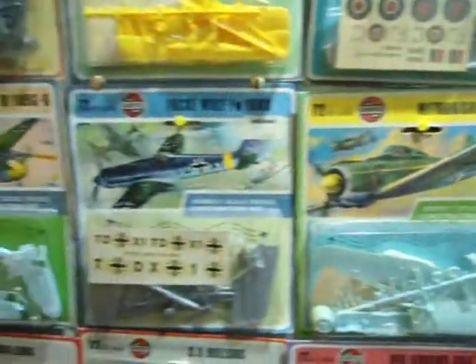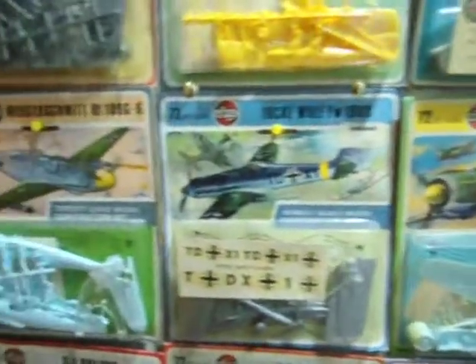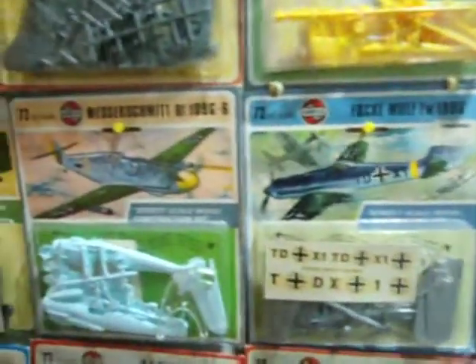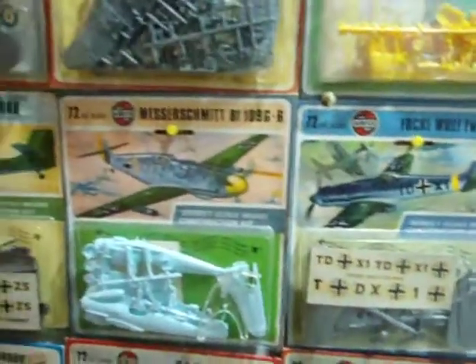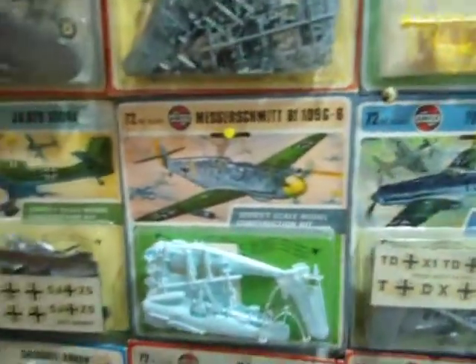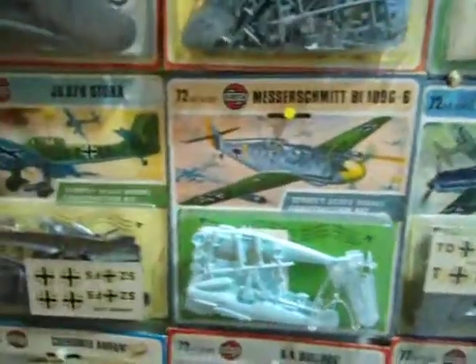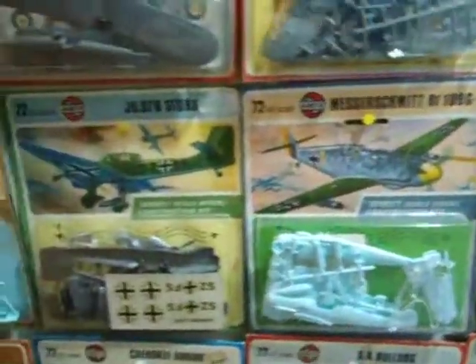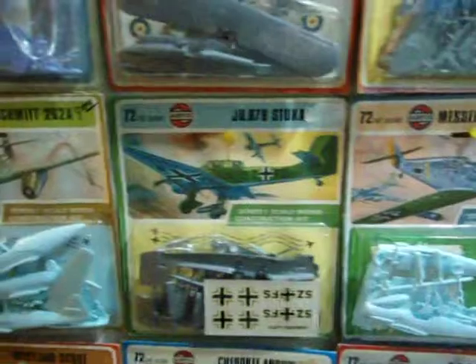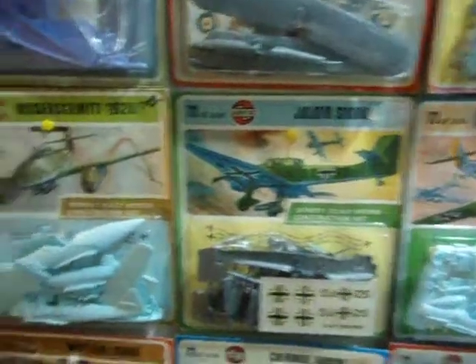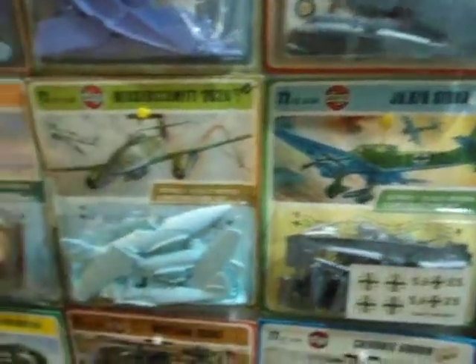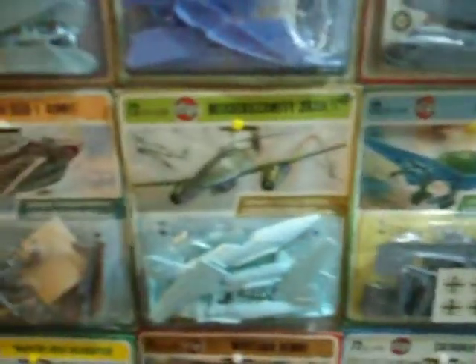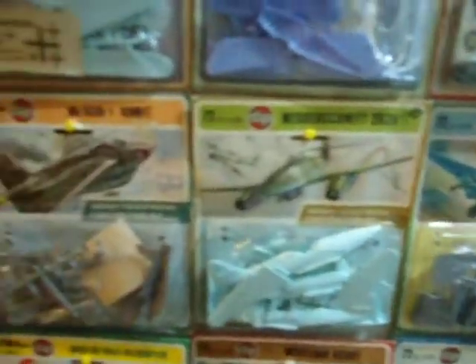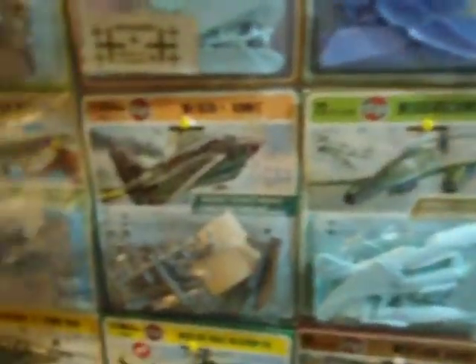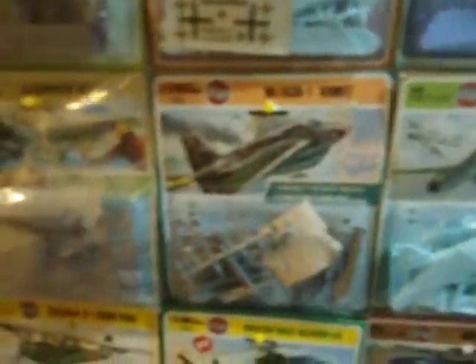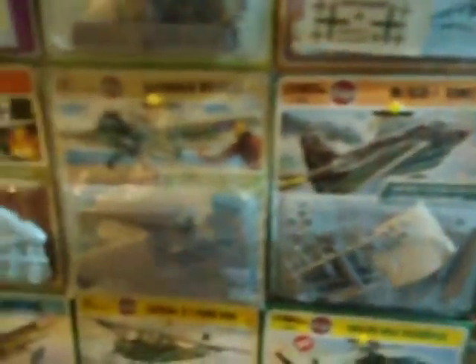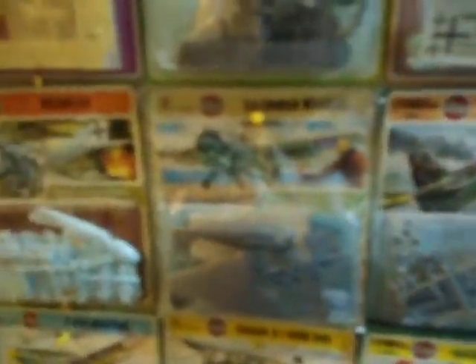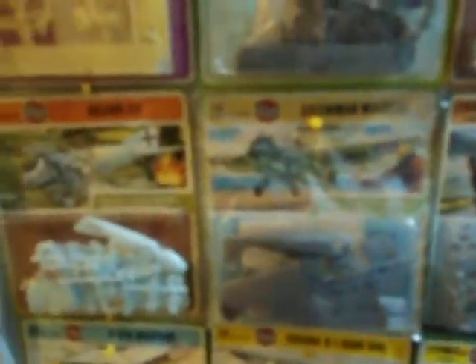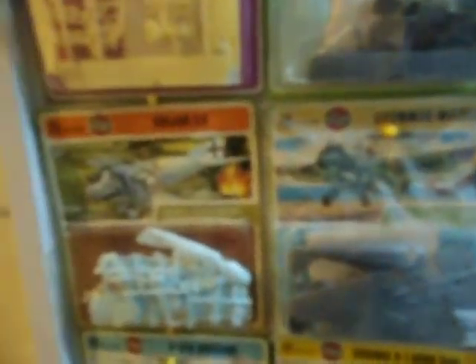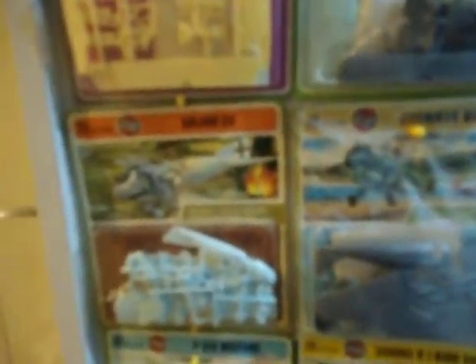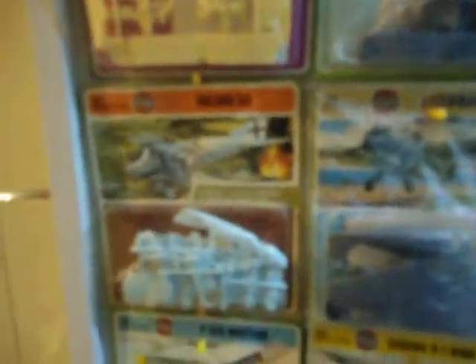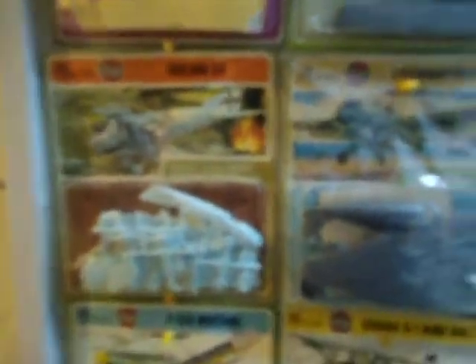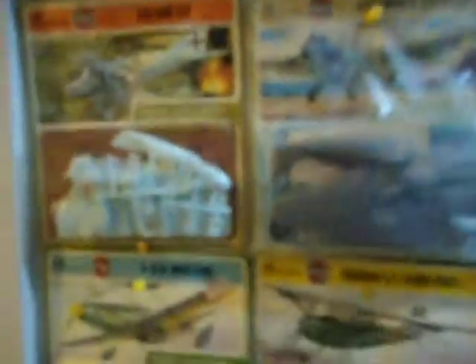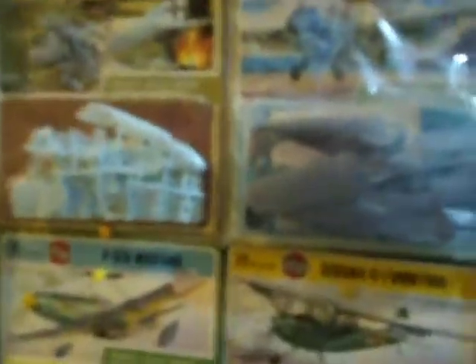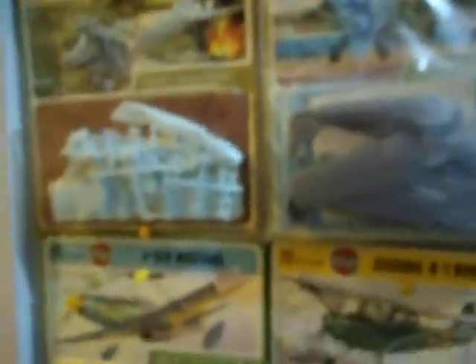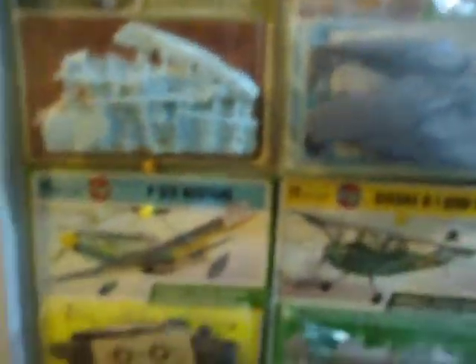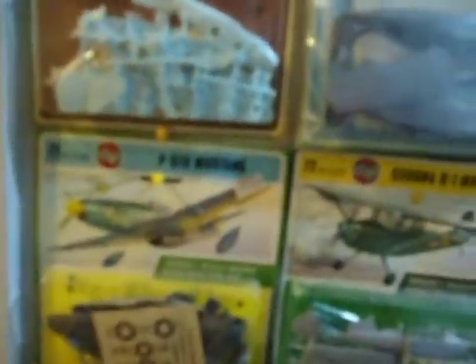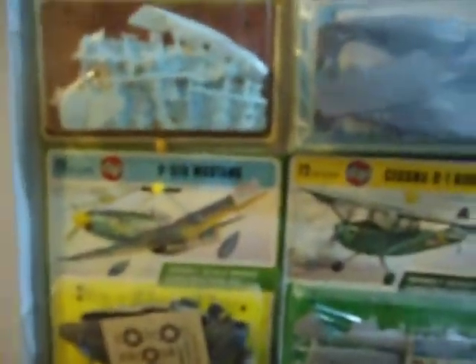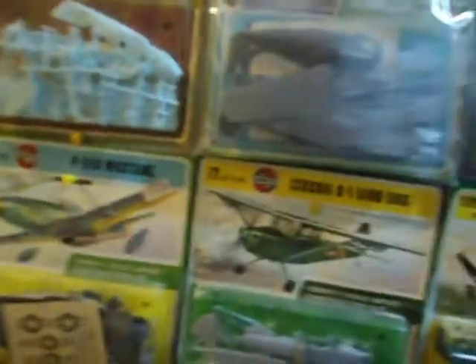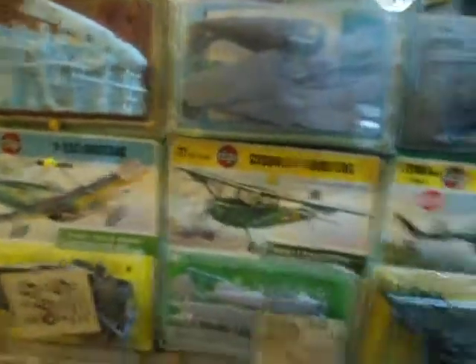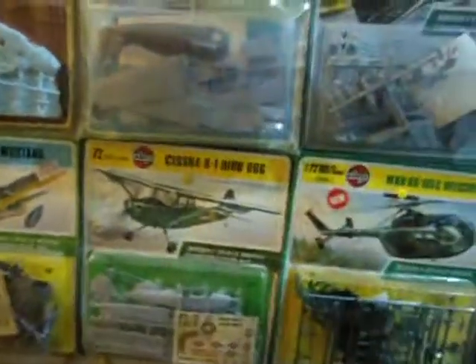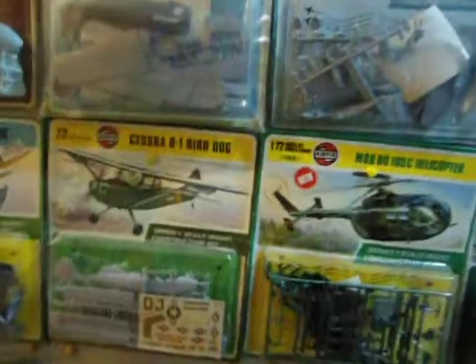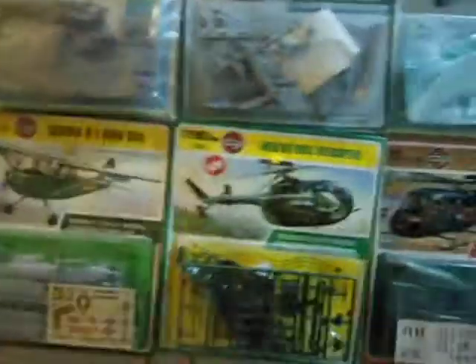The kits originally were in plastic bags with headers, but Airfix won a packaging award for the bubble packaging because they're very attractive on the headers. And when you get a display together like this, they look really impressive.